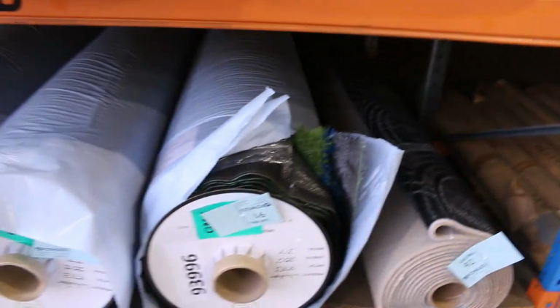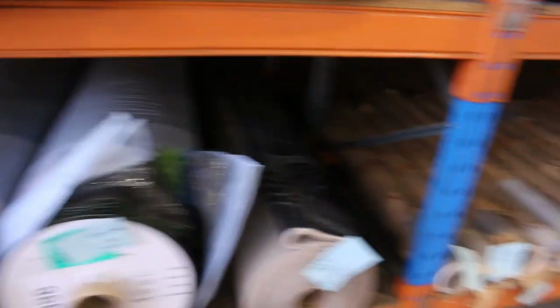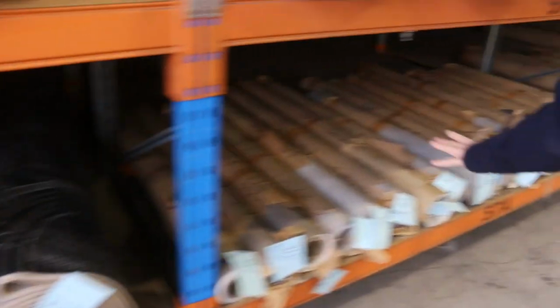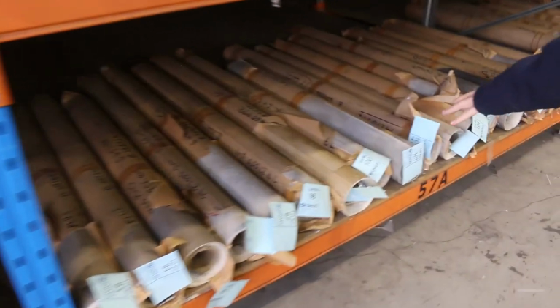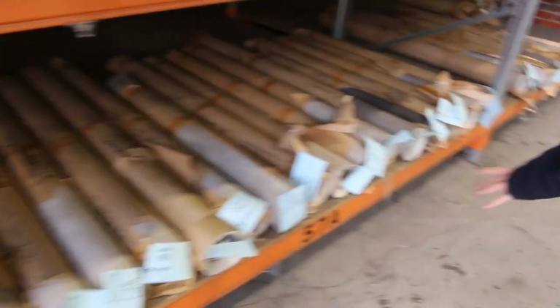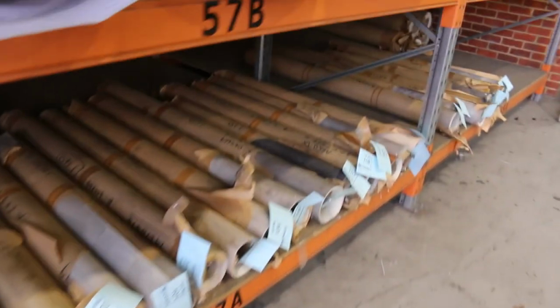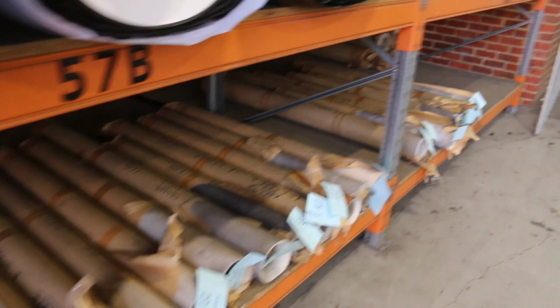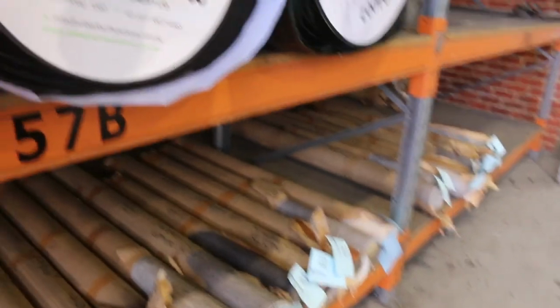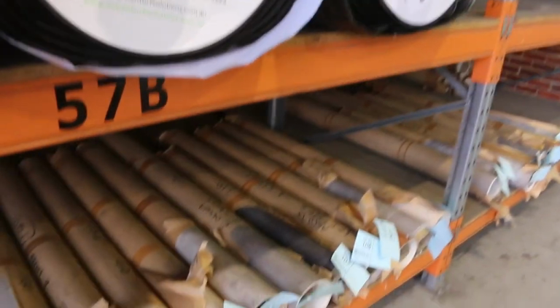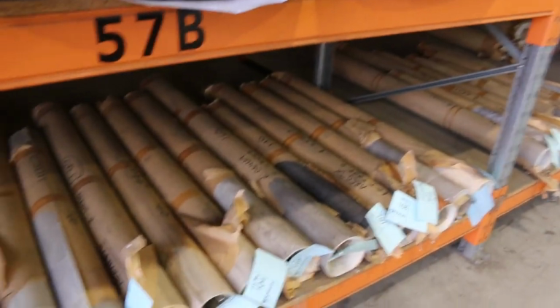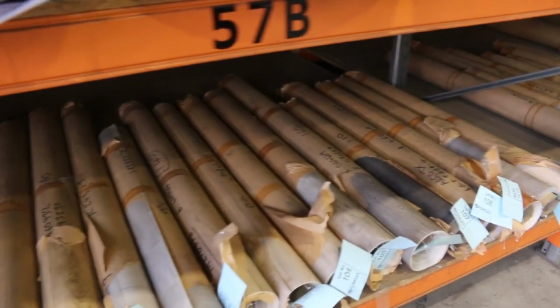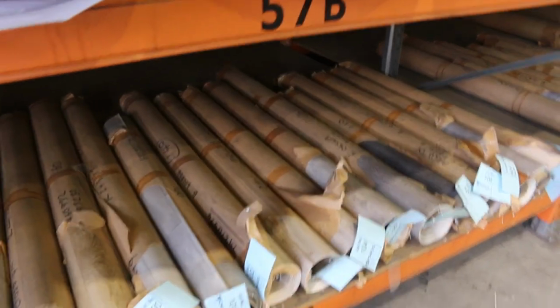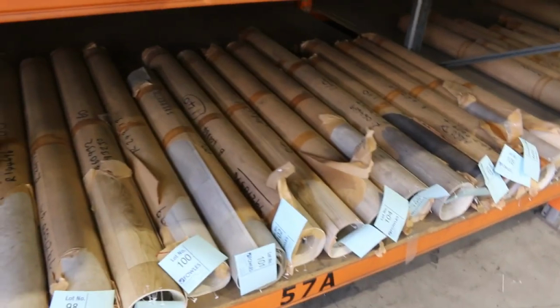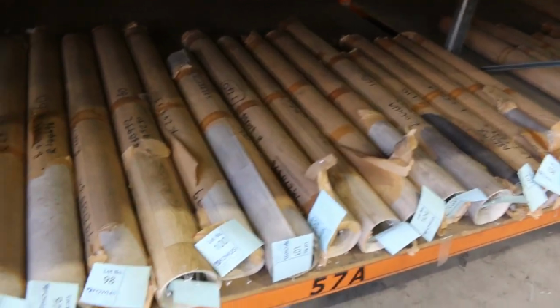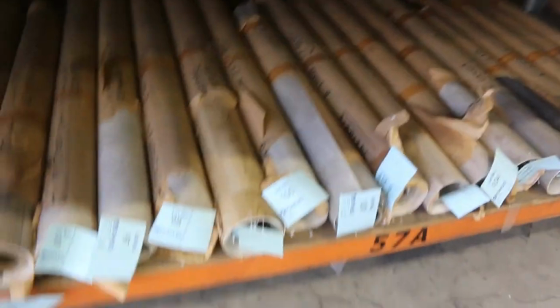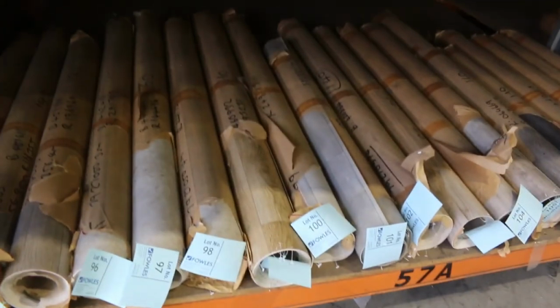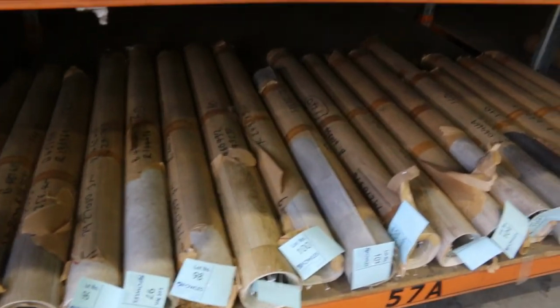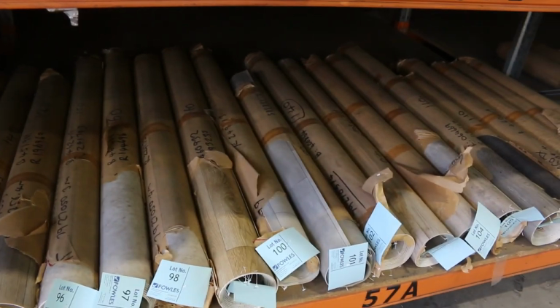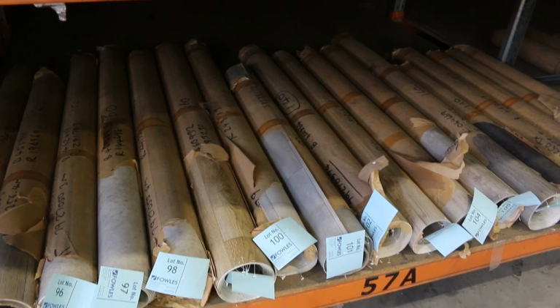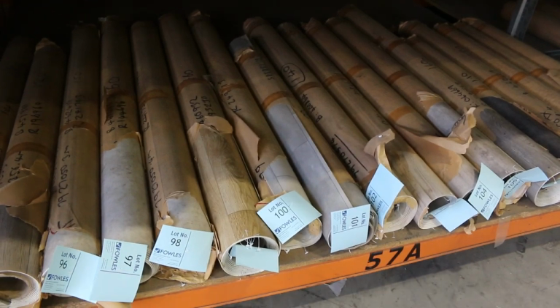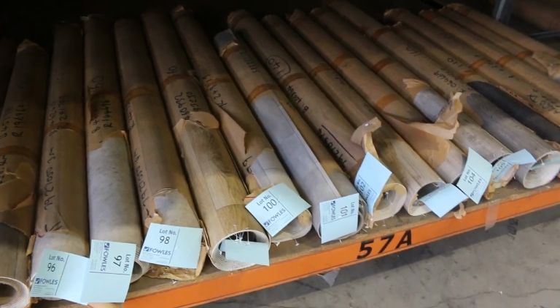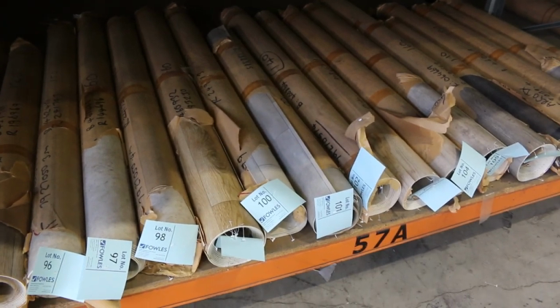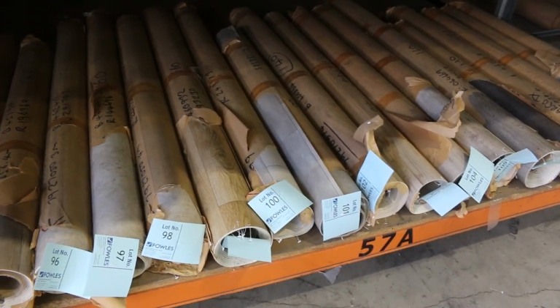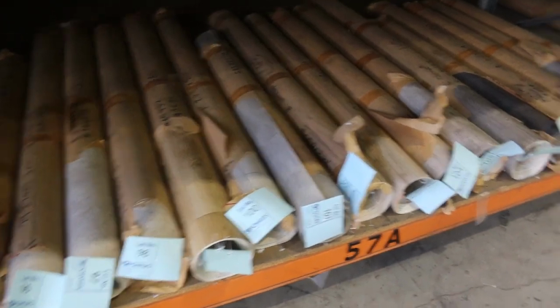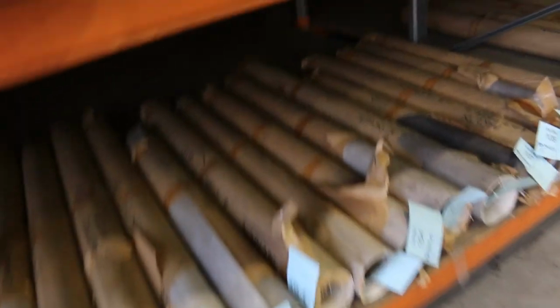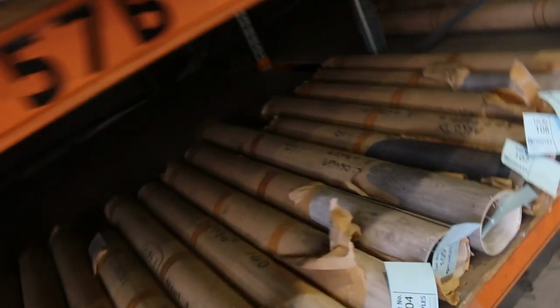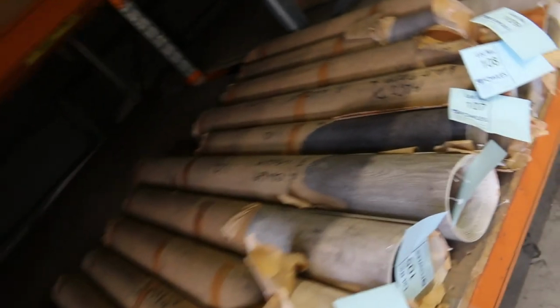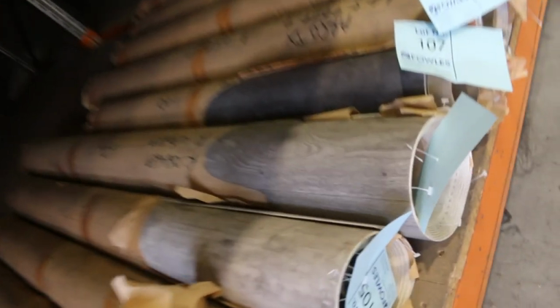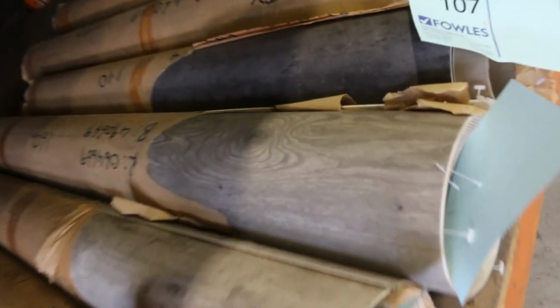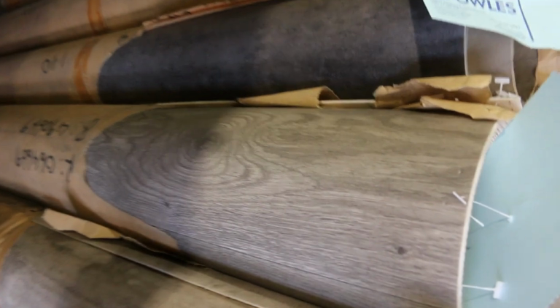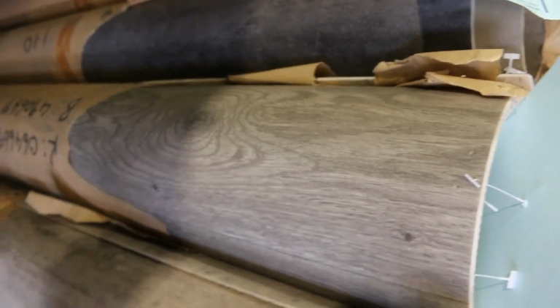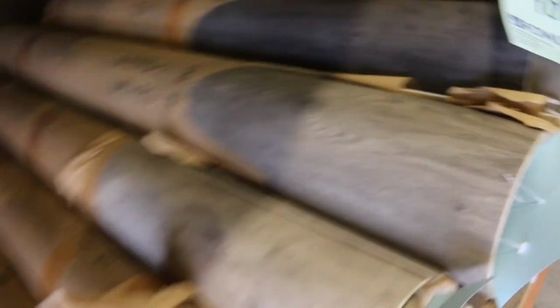We've got vinyl of course — these roll-ins and offcuts are just about gone. A bit of a range of everything there including timber designs, tile designs, concrete designs — smaller offcuts and roll-ins, and we're clearing them out from $5 a square metre.